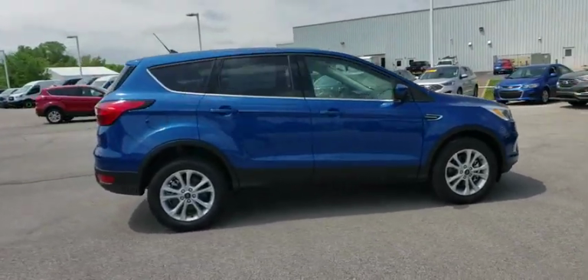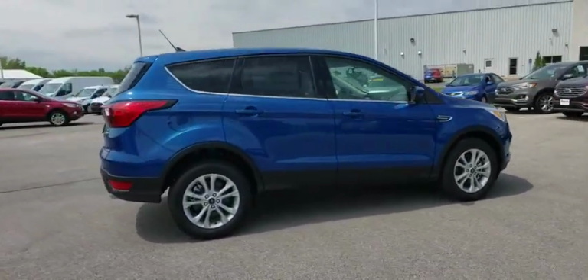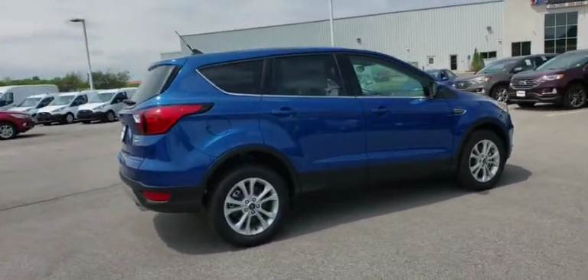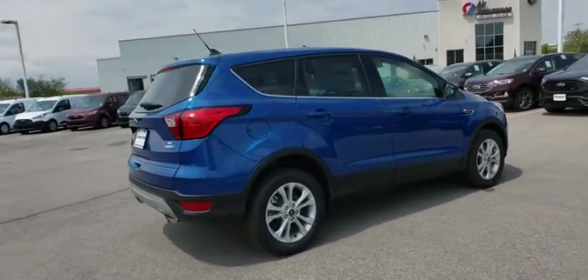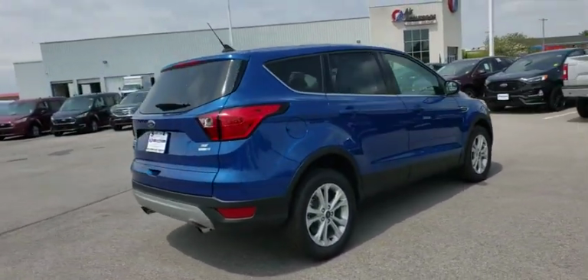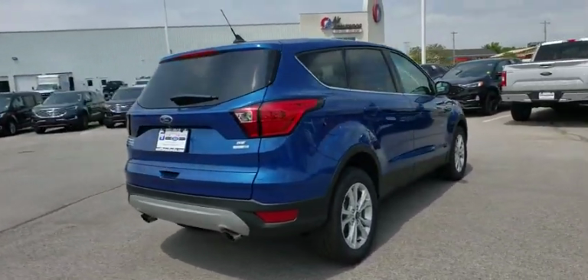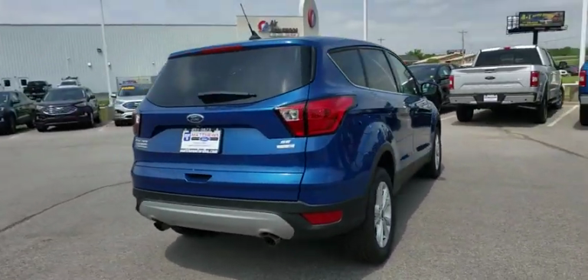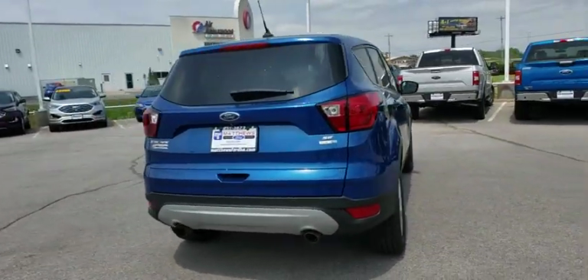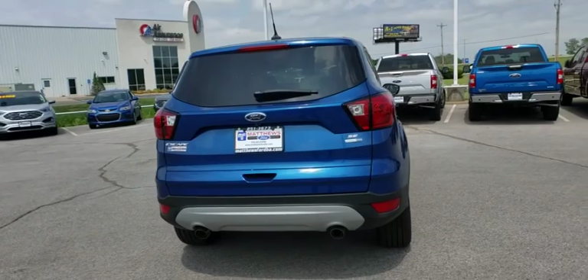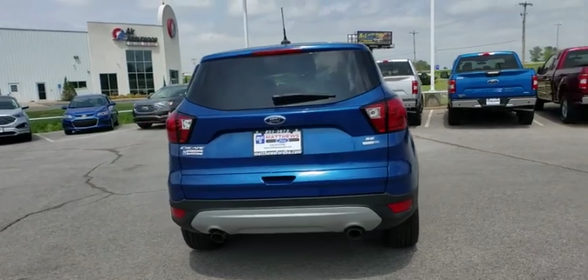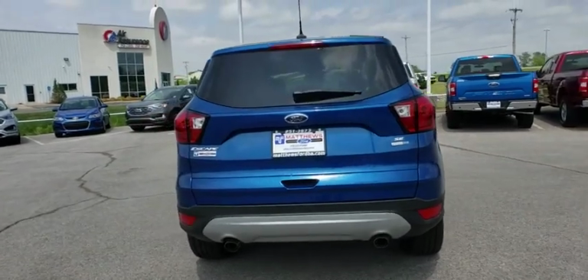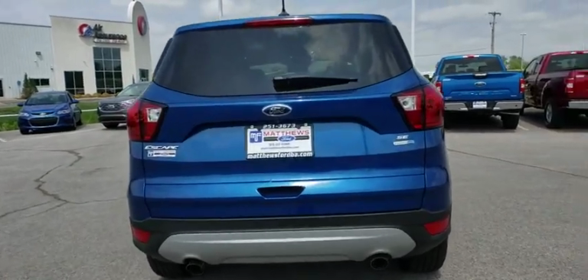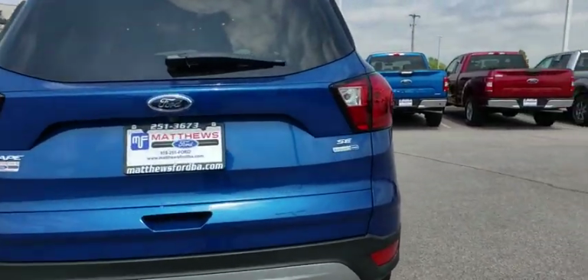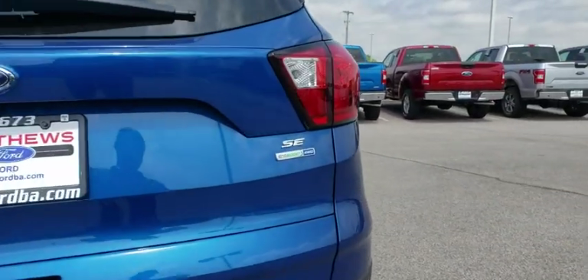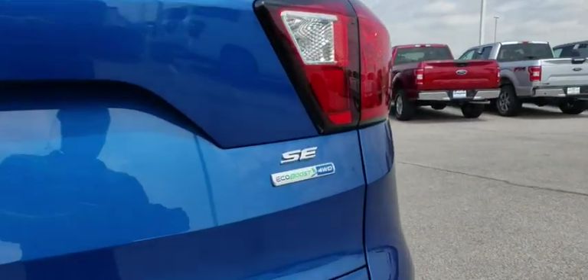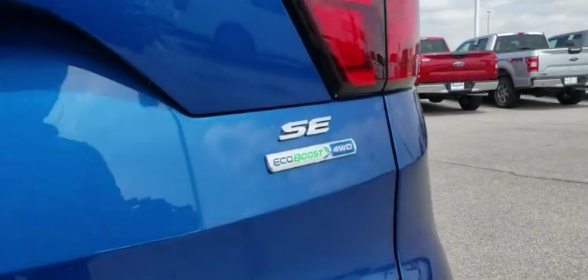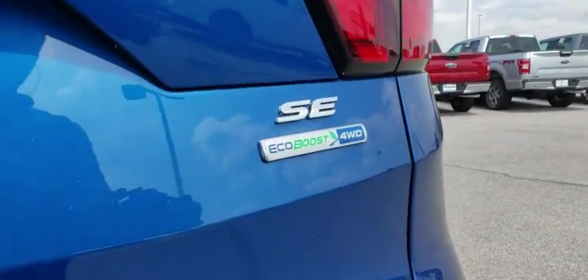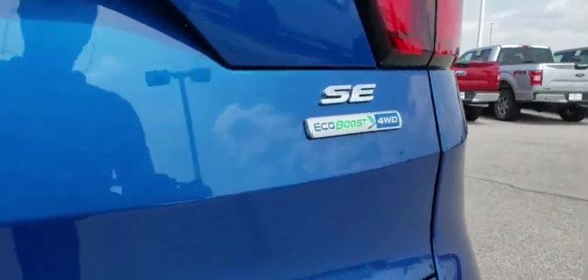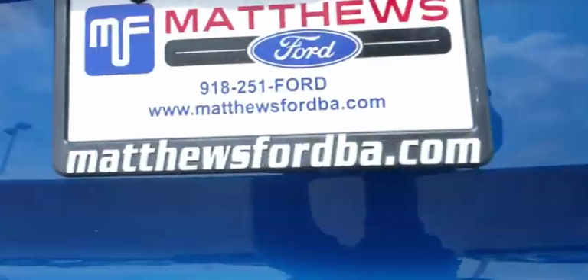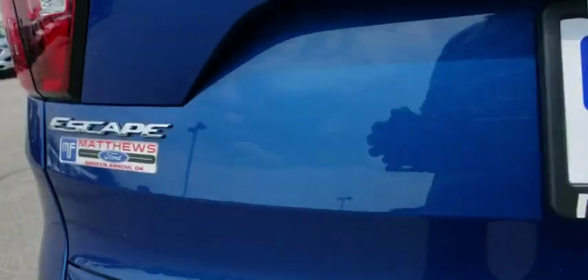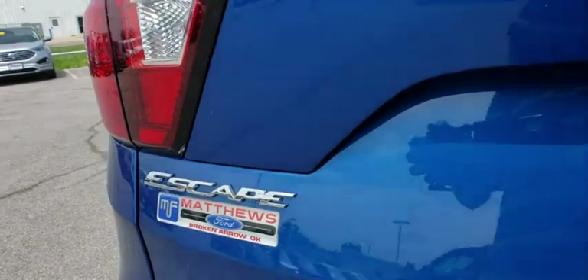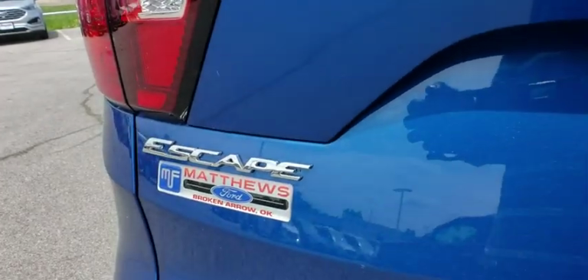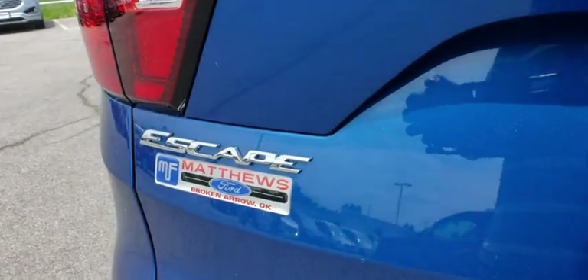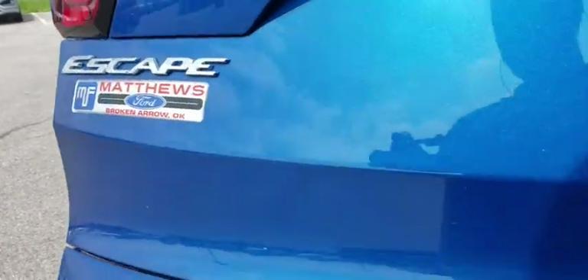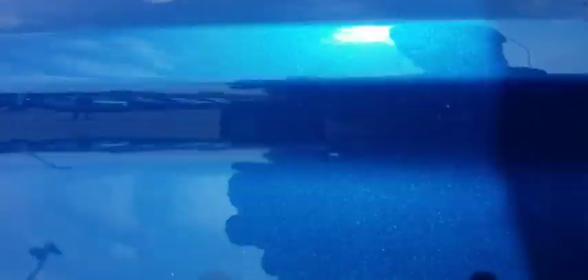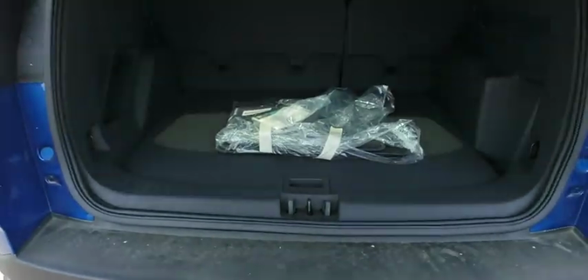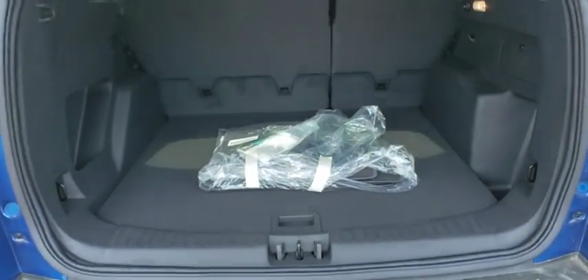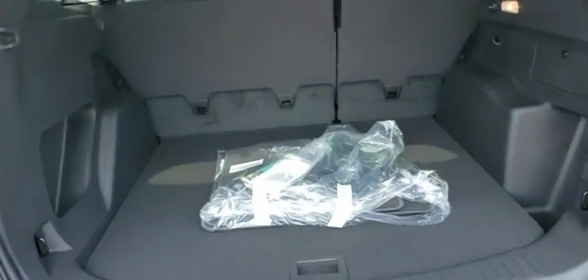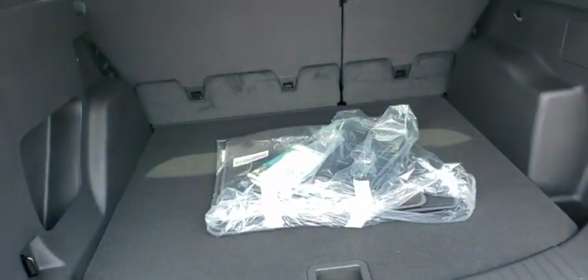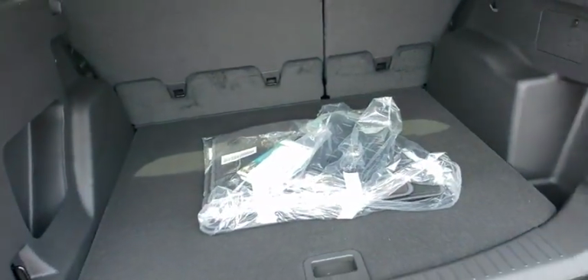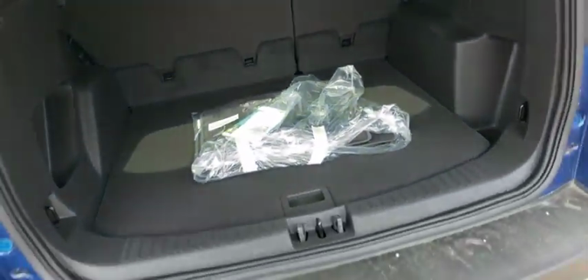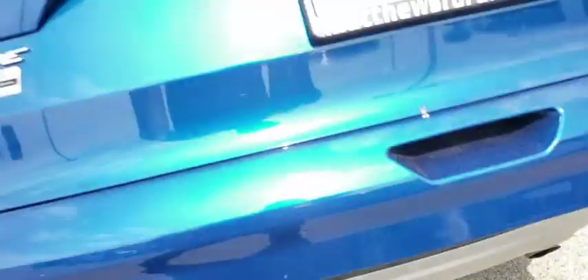Here are some of this vehicle's great options: backup camera, steering wheel audio controls, keyless entry, remote engine start, traction control, stability control, anti-lock braking system, Bluetooth, adjustable steering wheel, power steering.